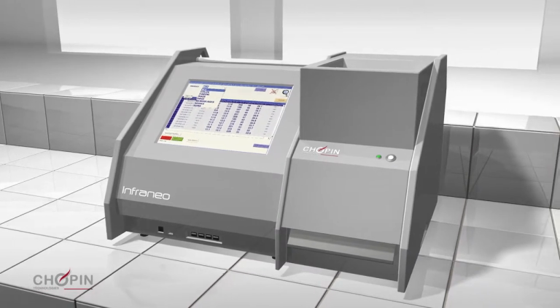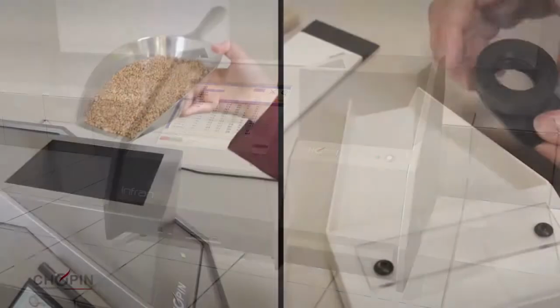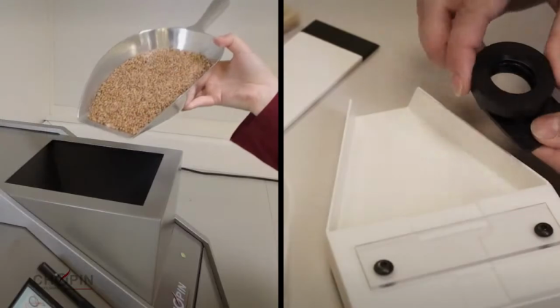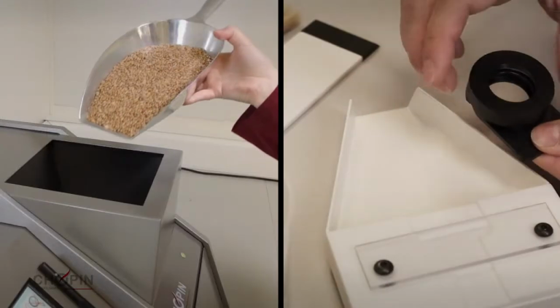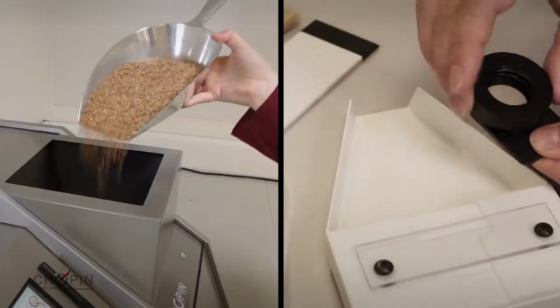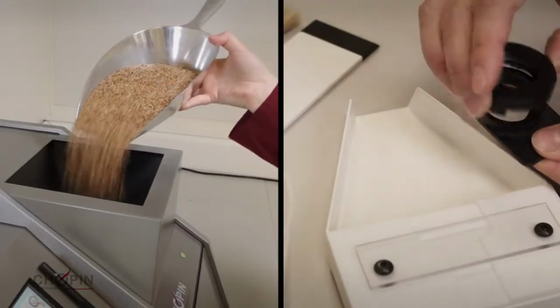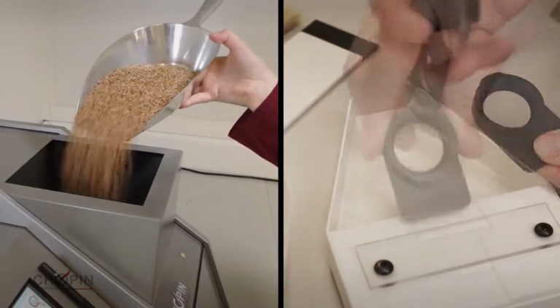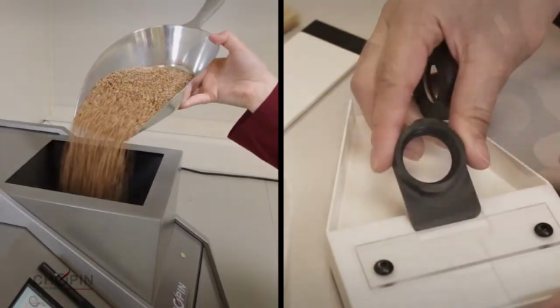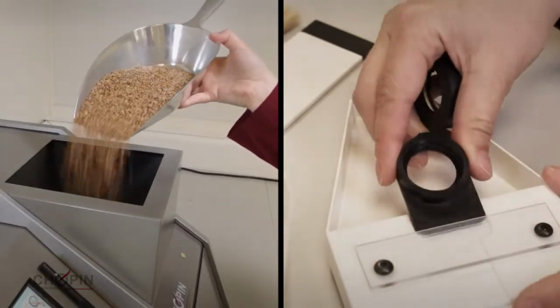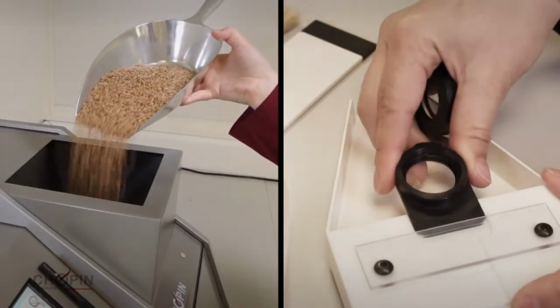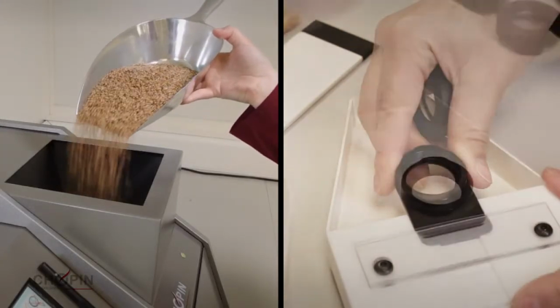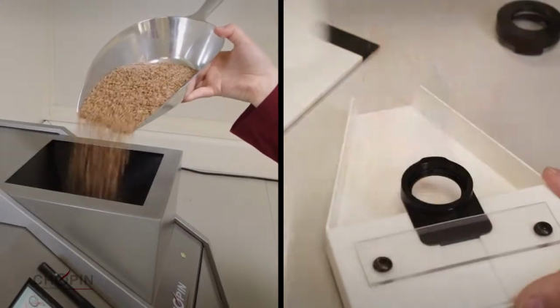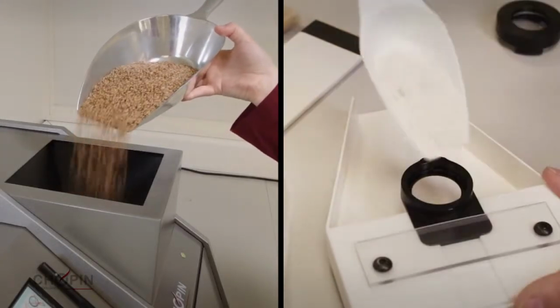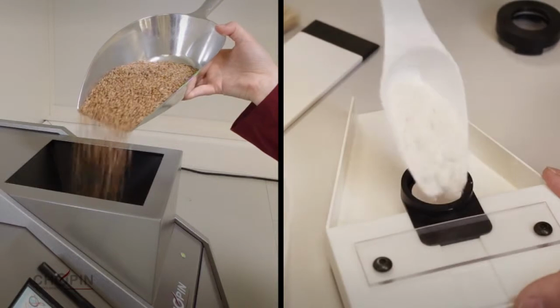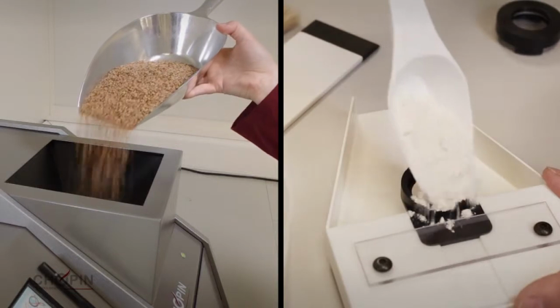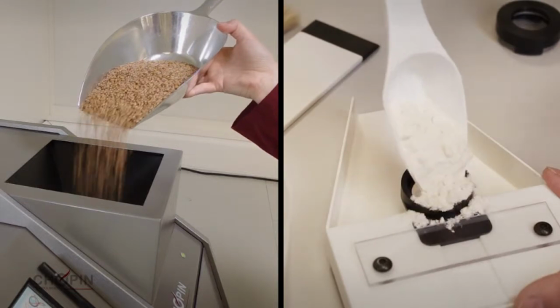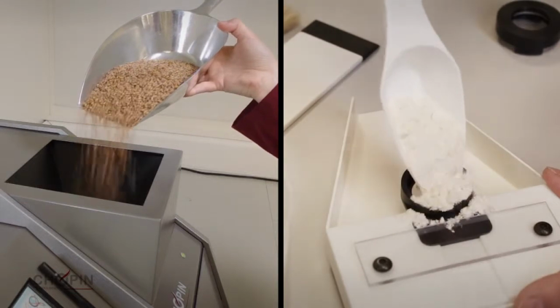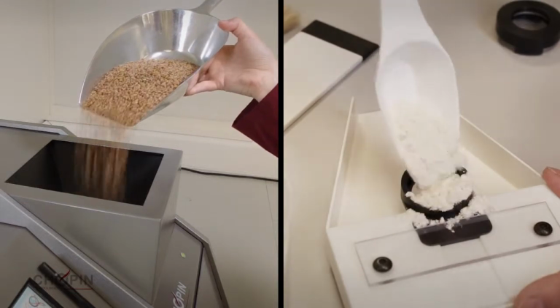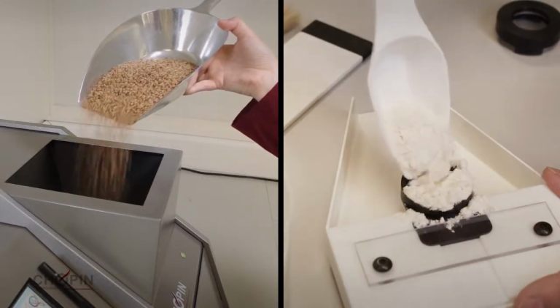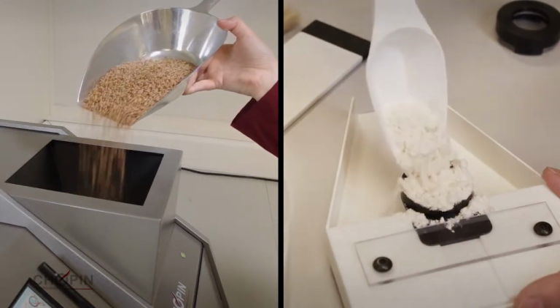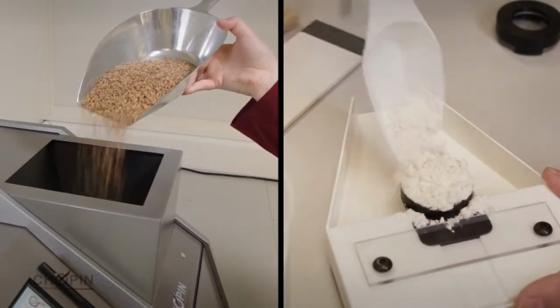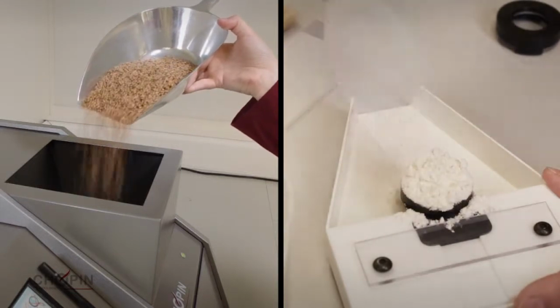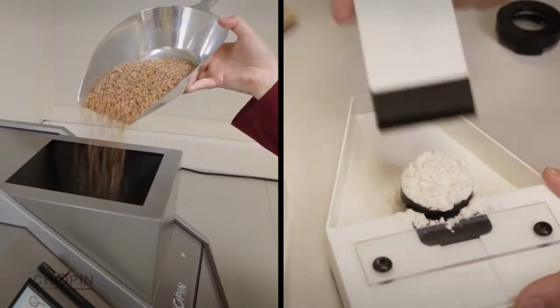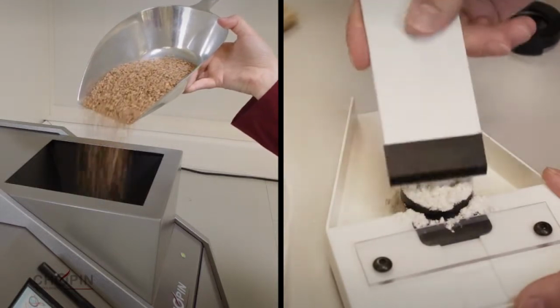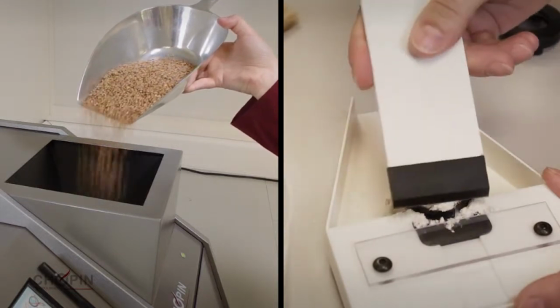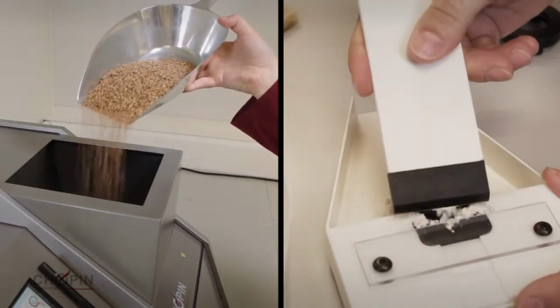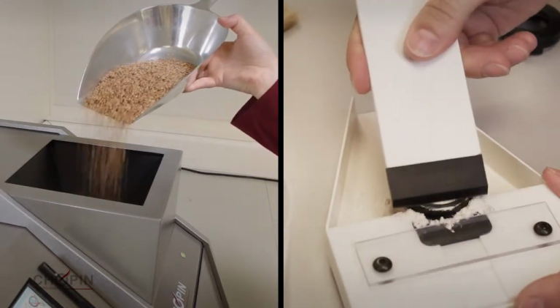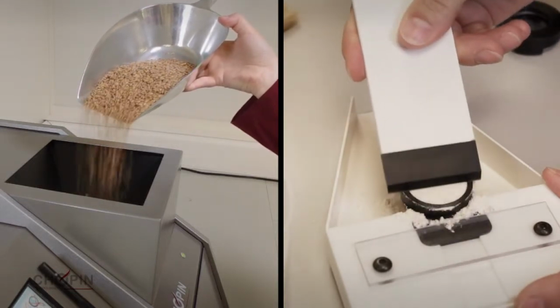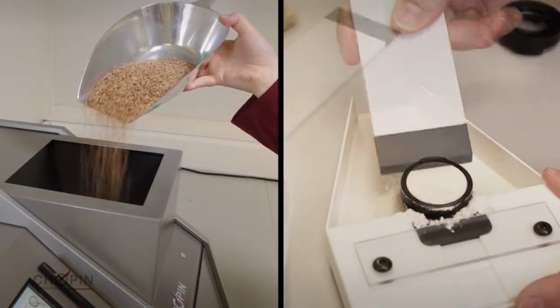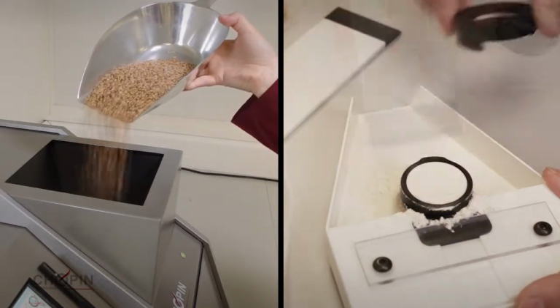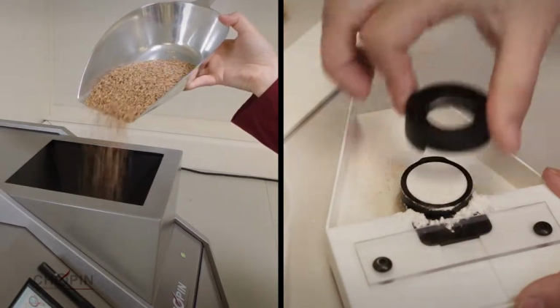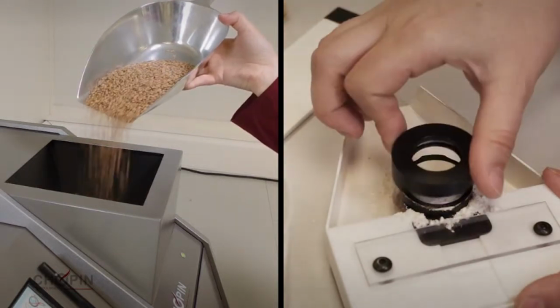The sample presentation system, the whole grain hopper, and the NeoCup kit for powdered grains allows for a very fast and reliable analysis.